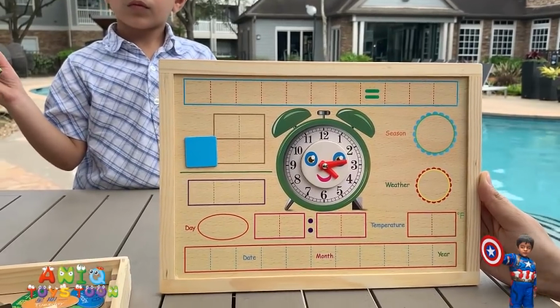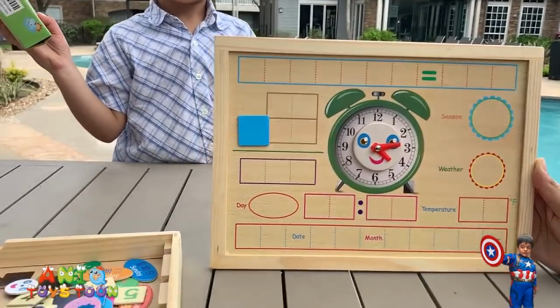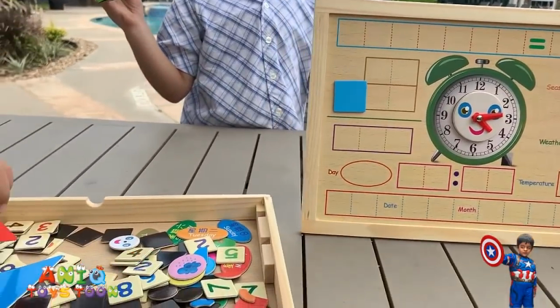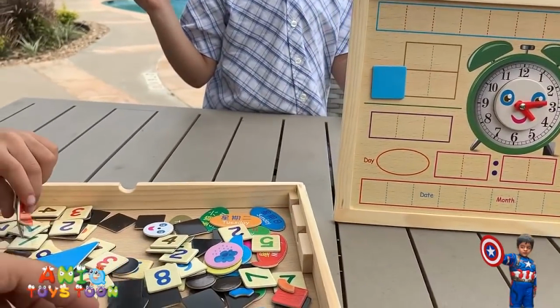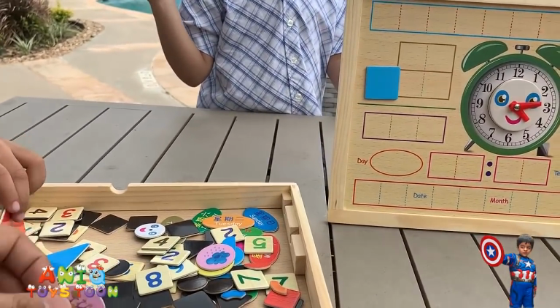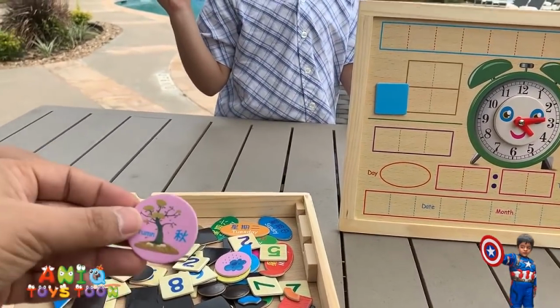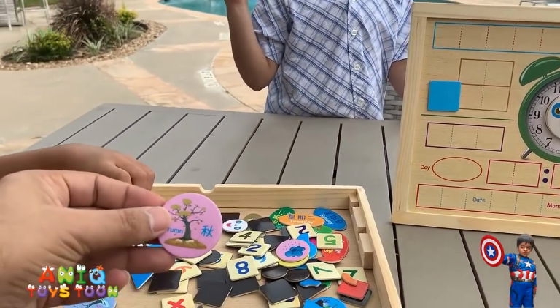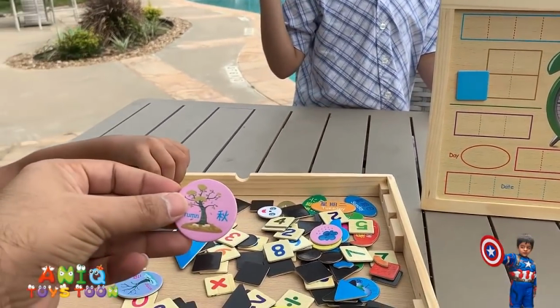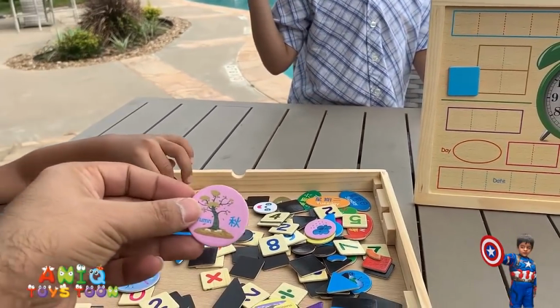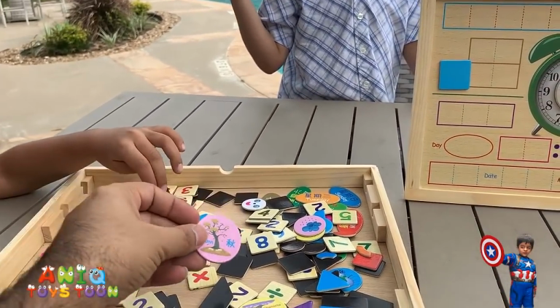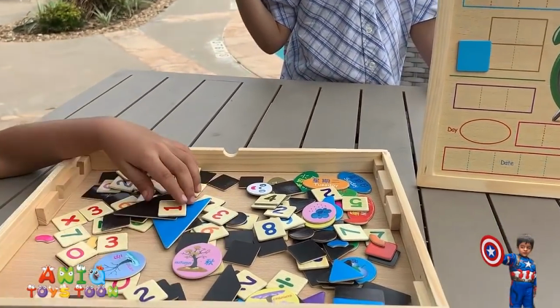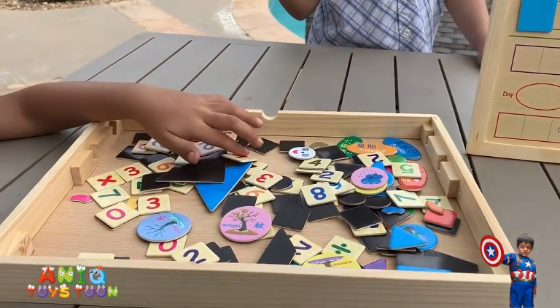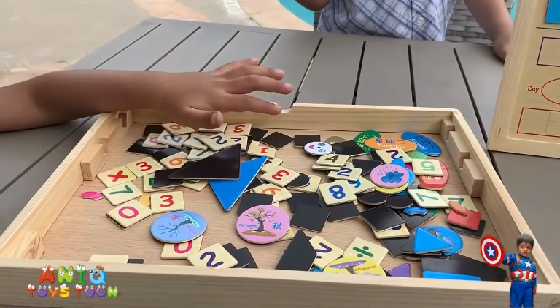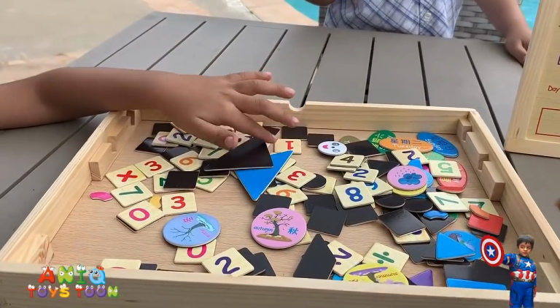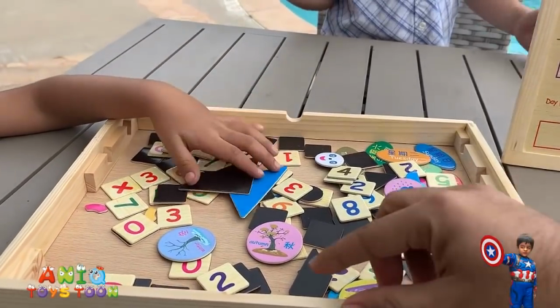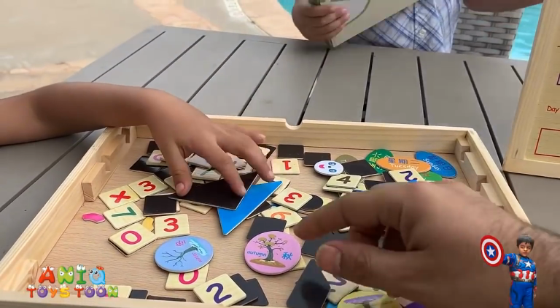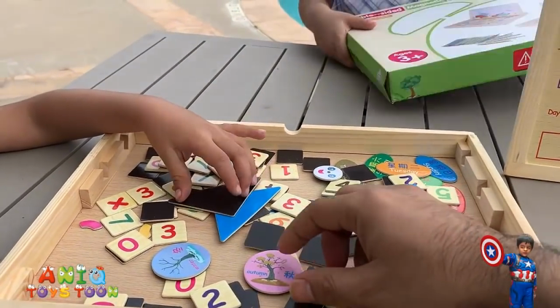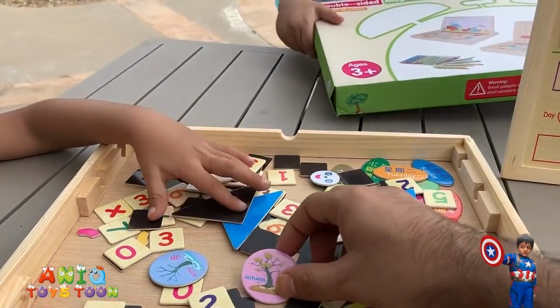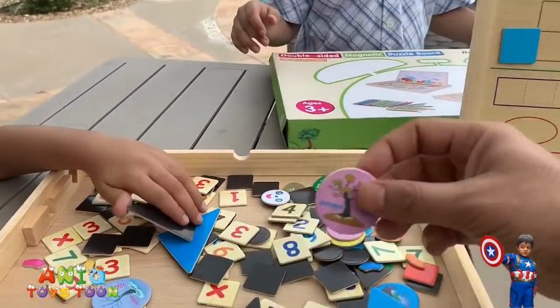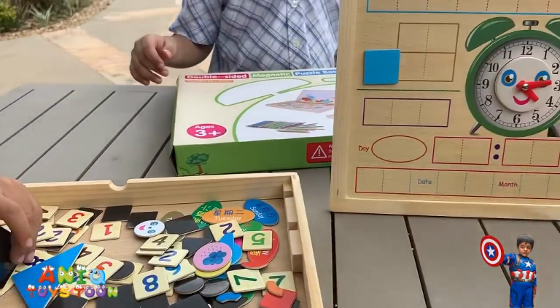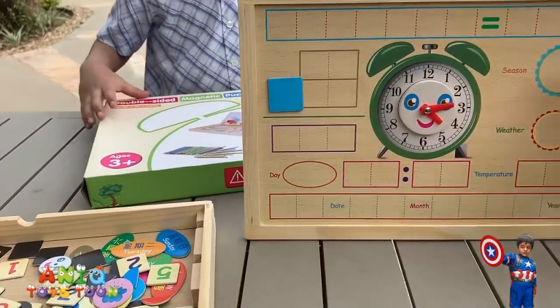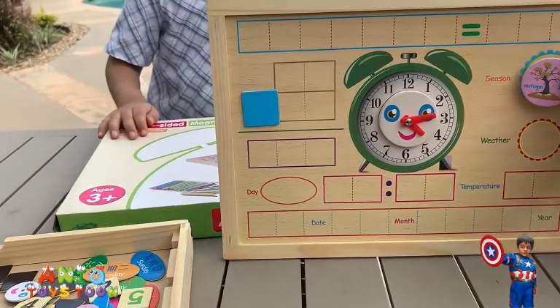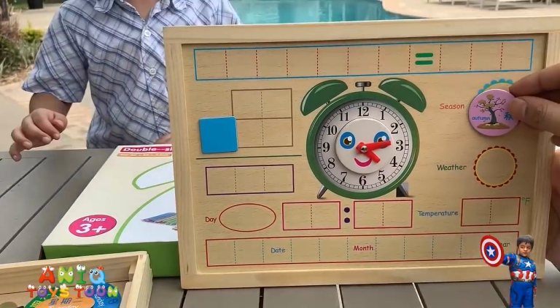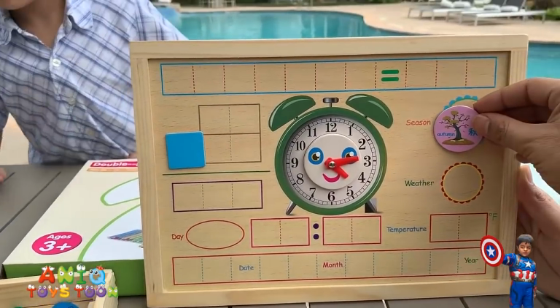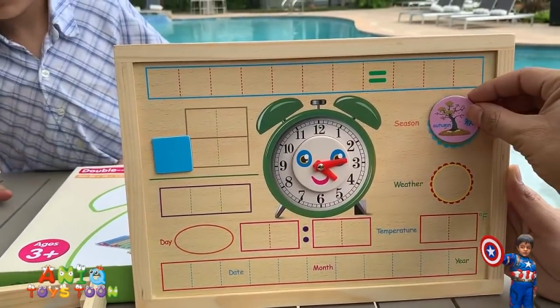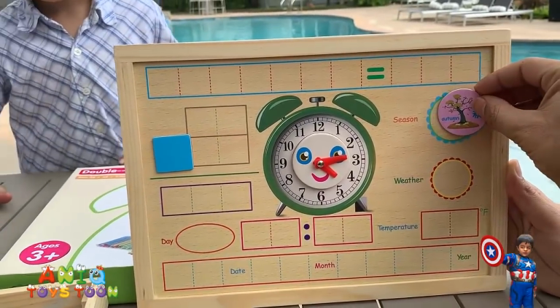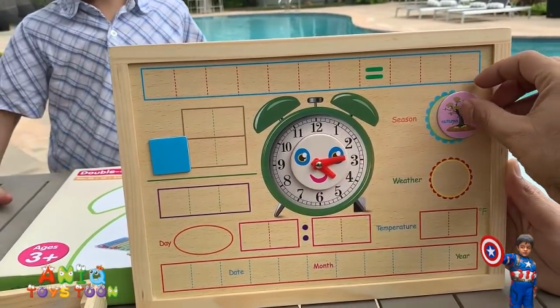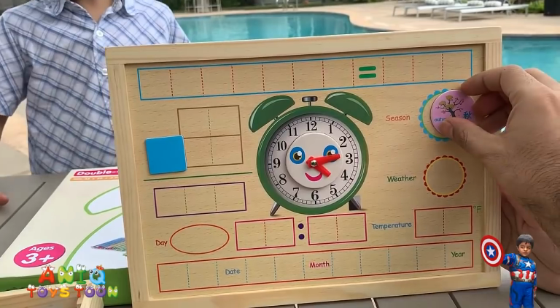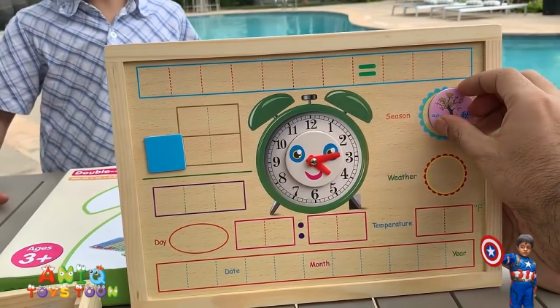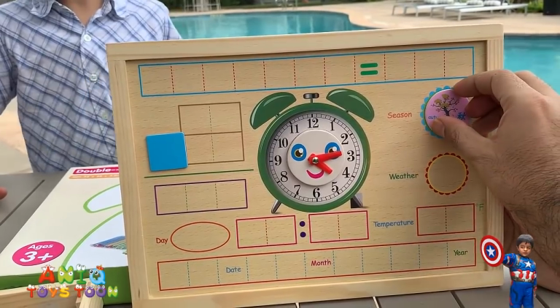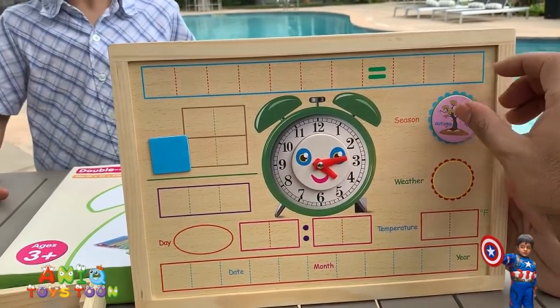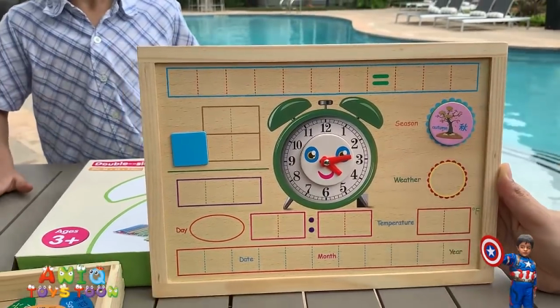So you can pick a season from here and stick it over on the board. There we go.